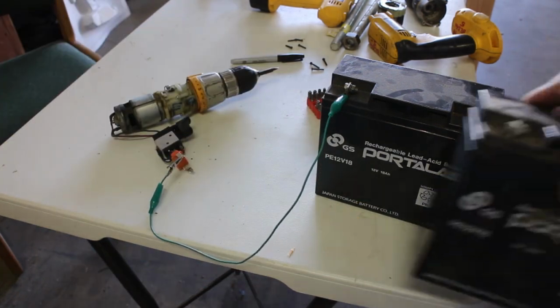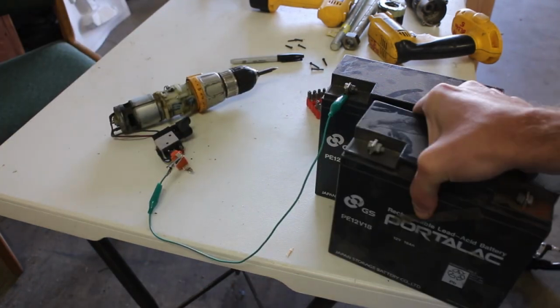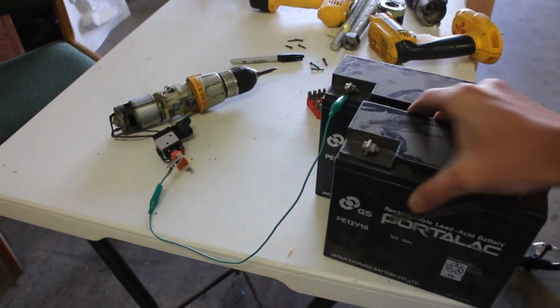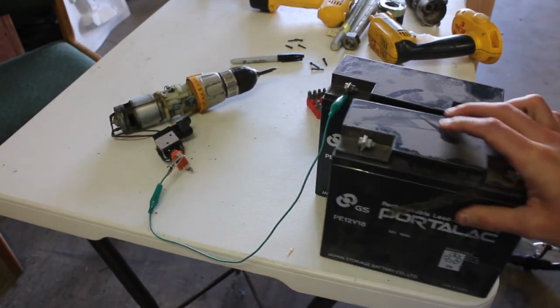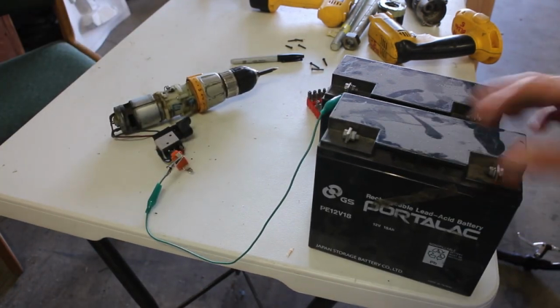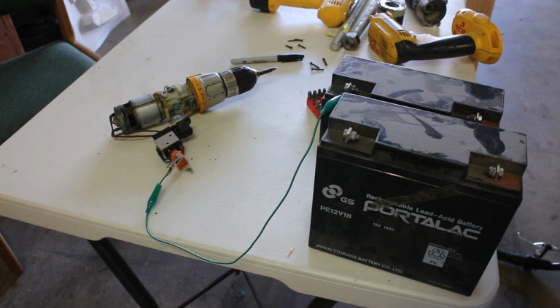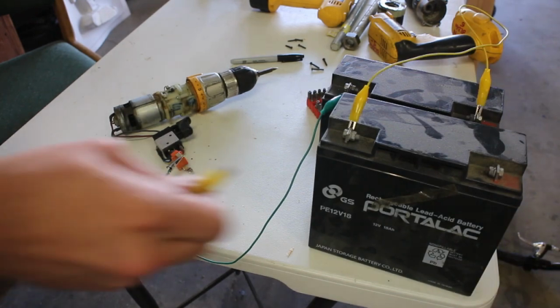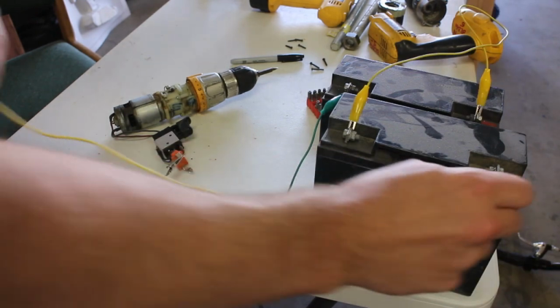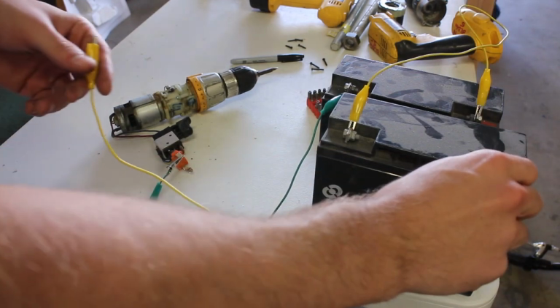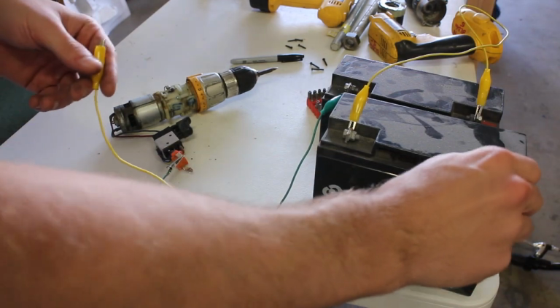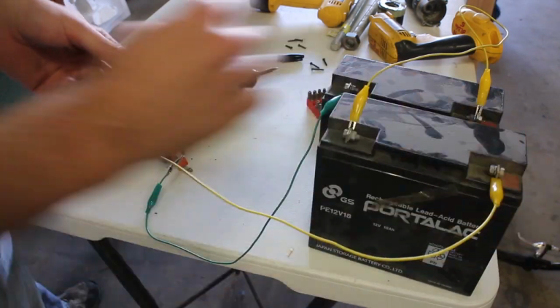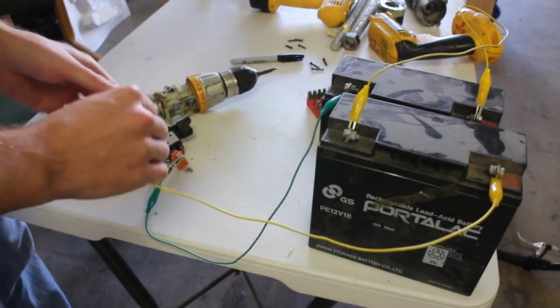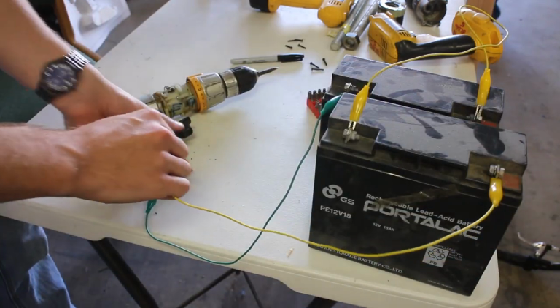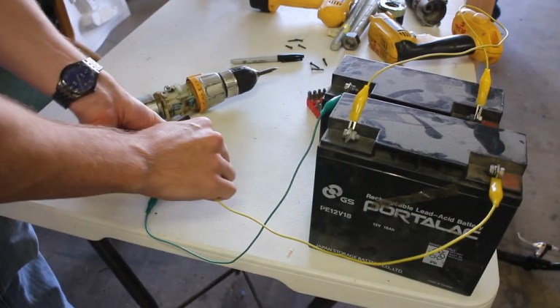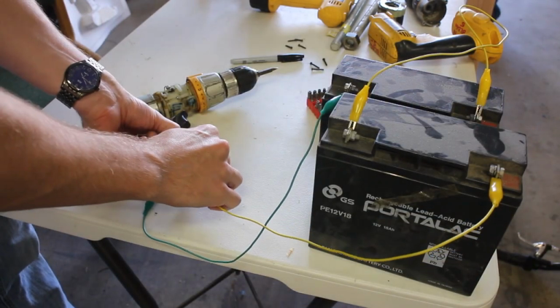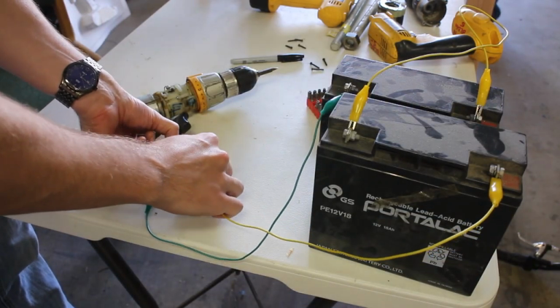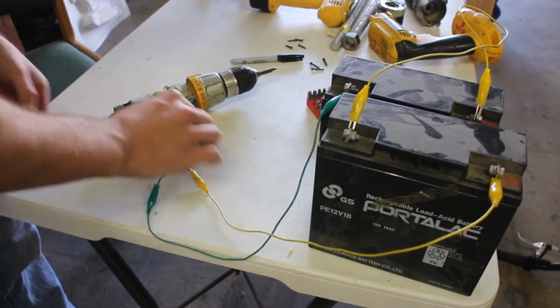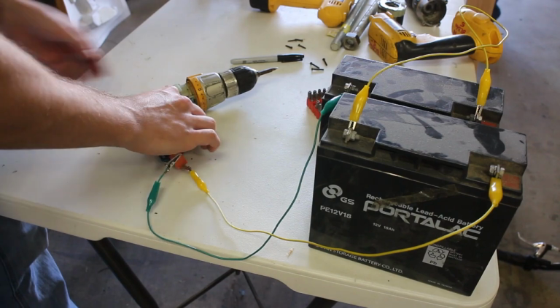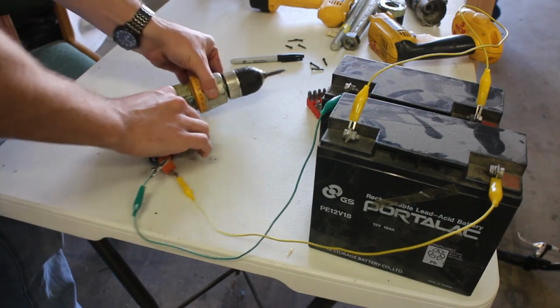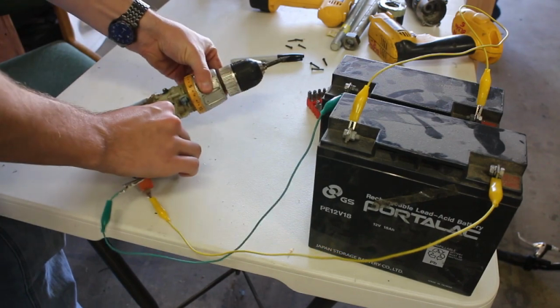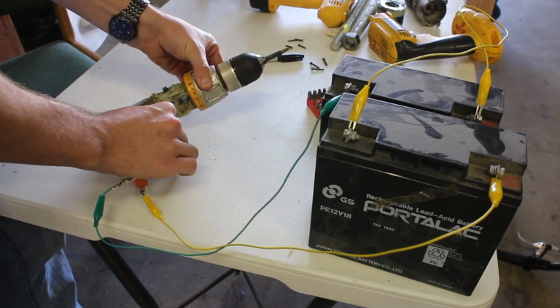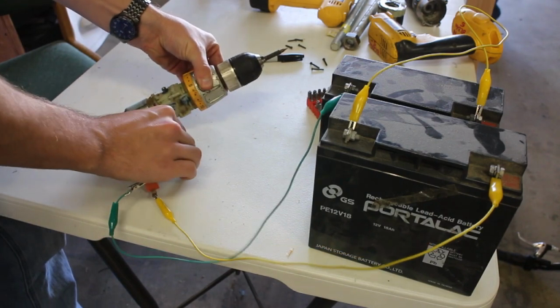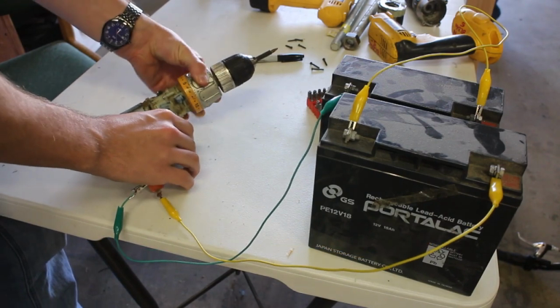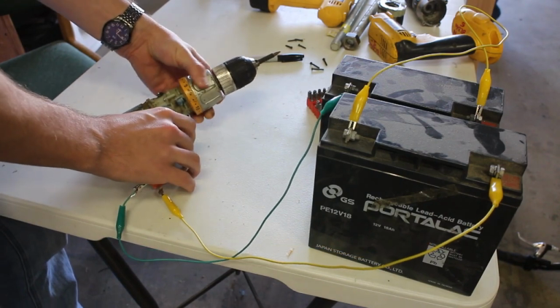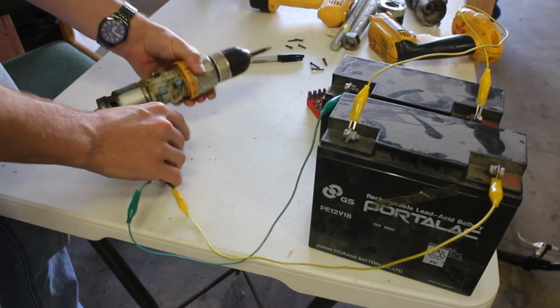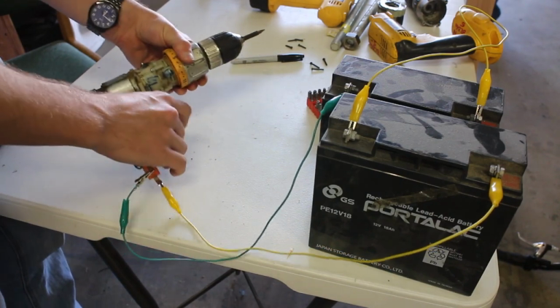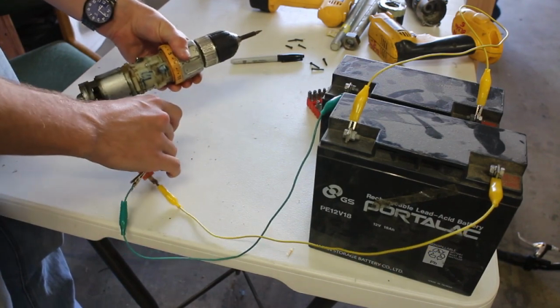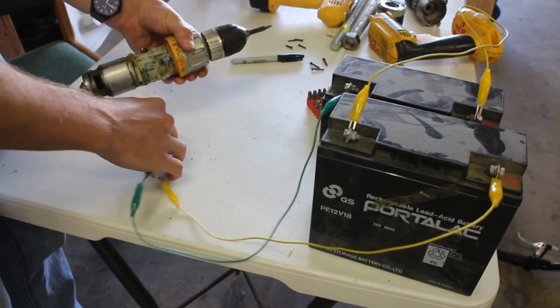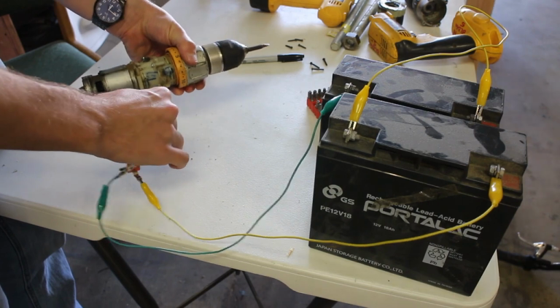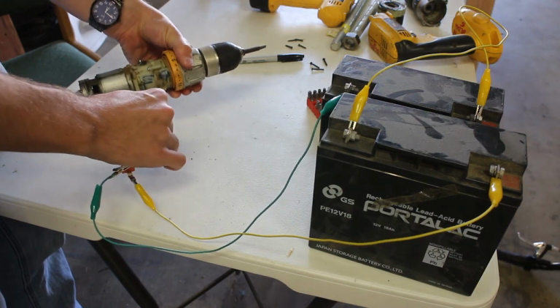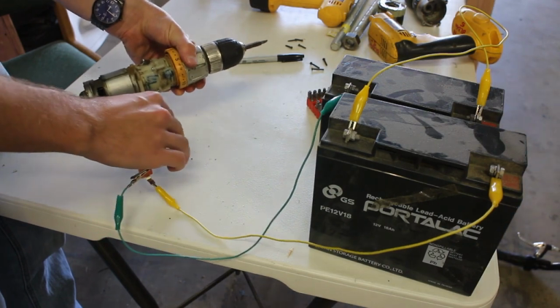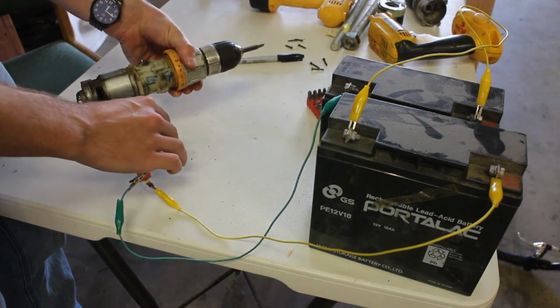Next we tried cranking it up to 24 volts to see if we could get it to go faster. Yeah, that's a little more... Whoa!